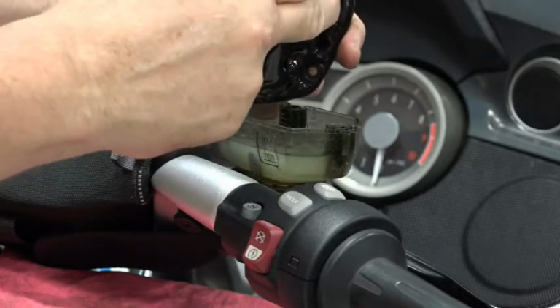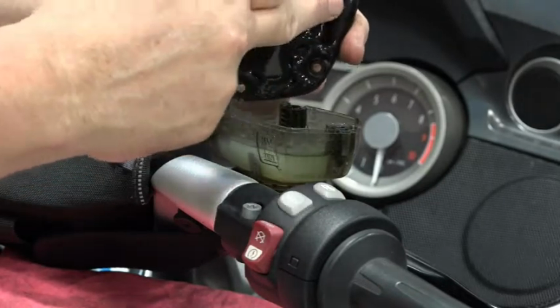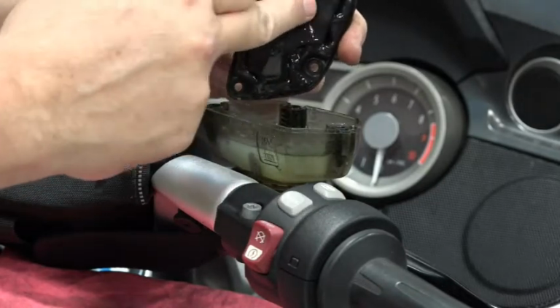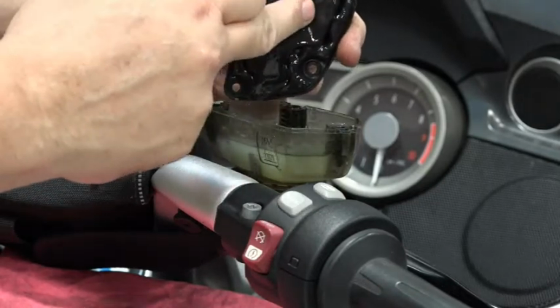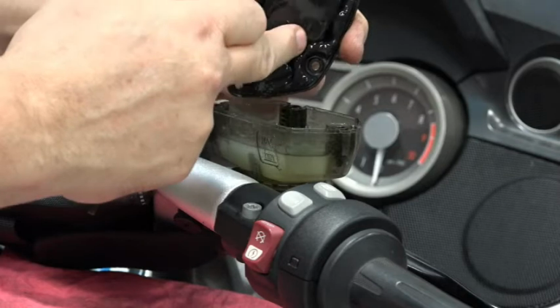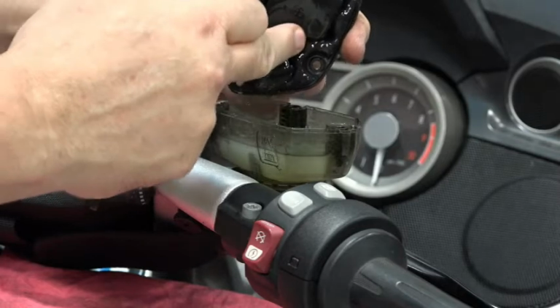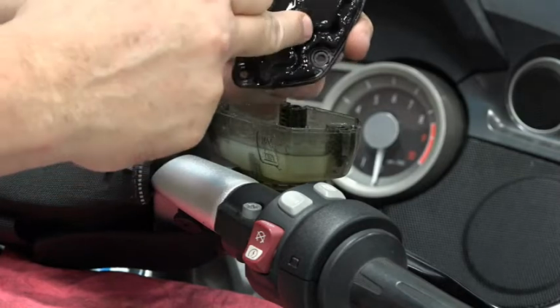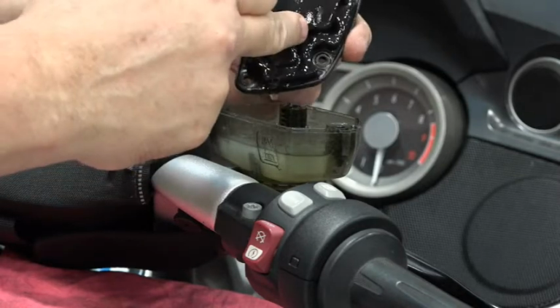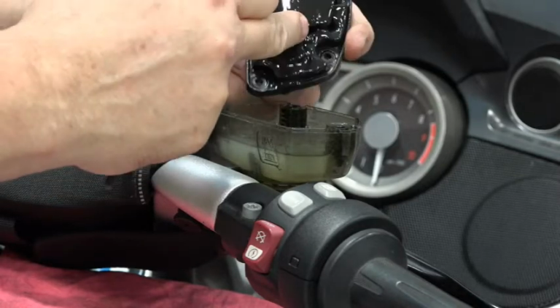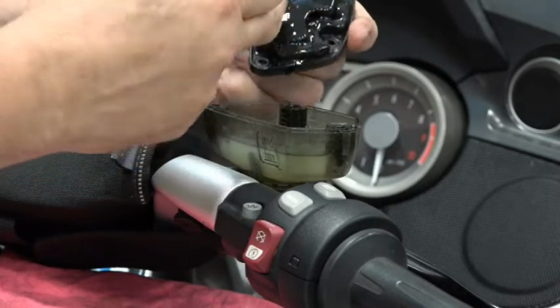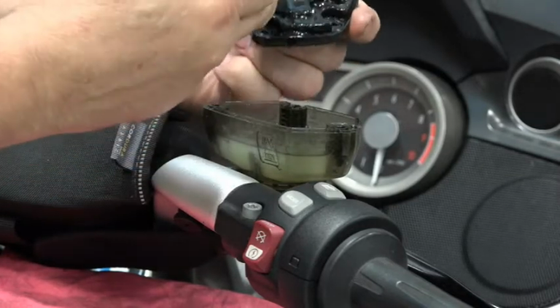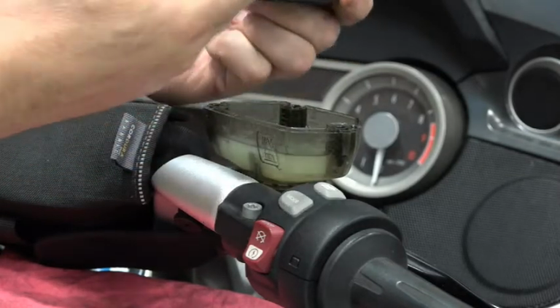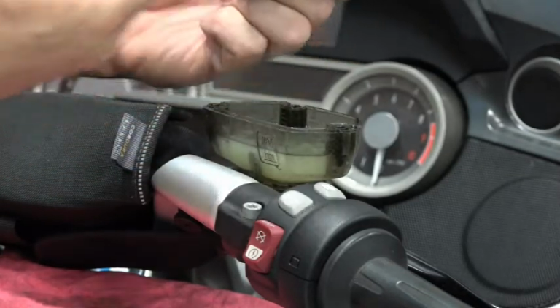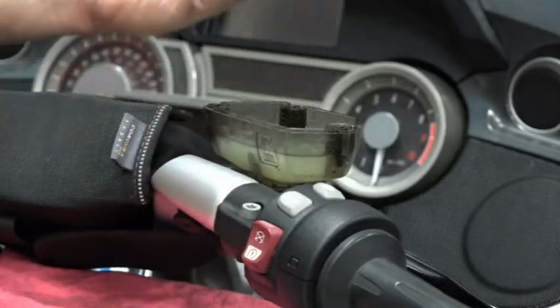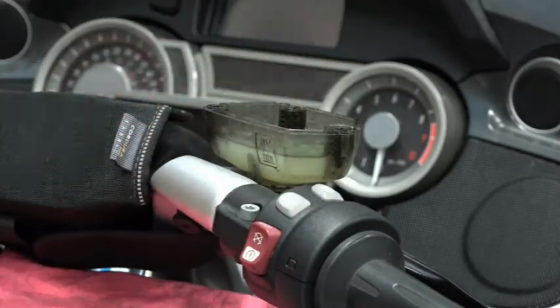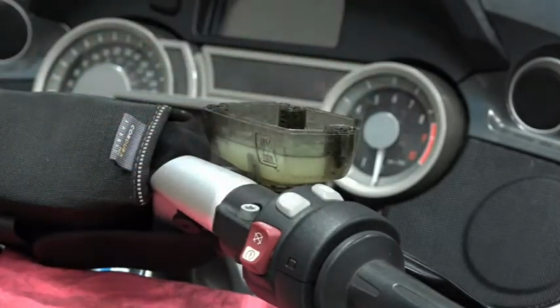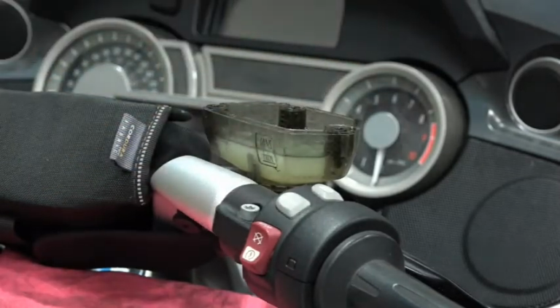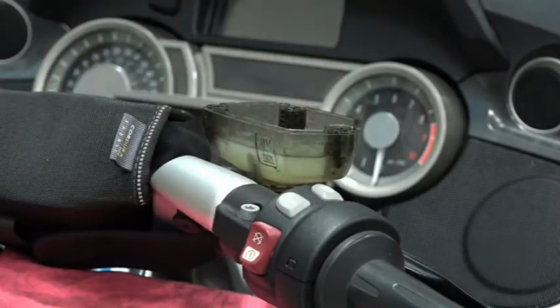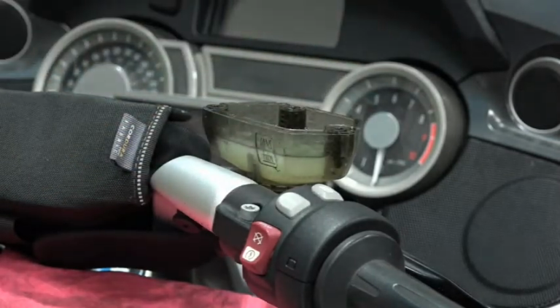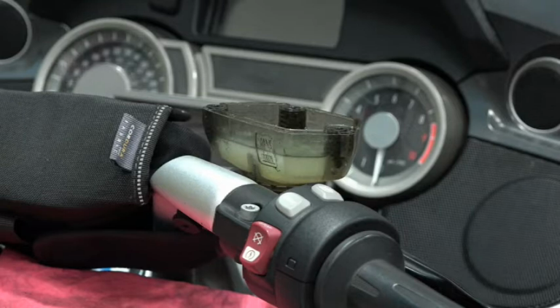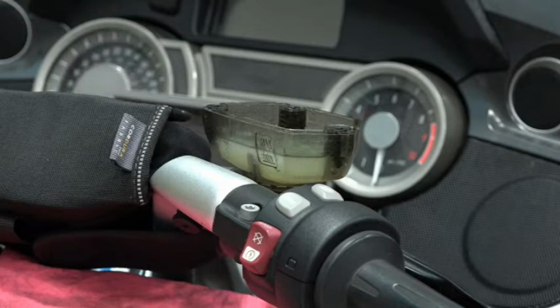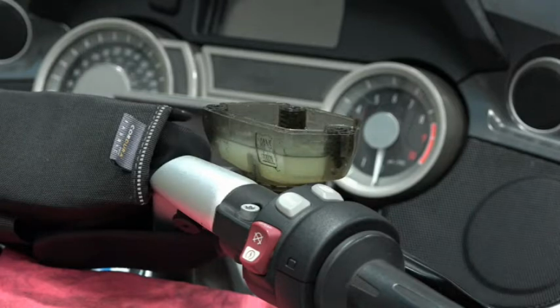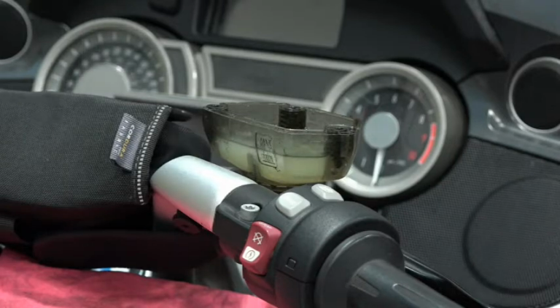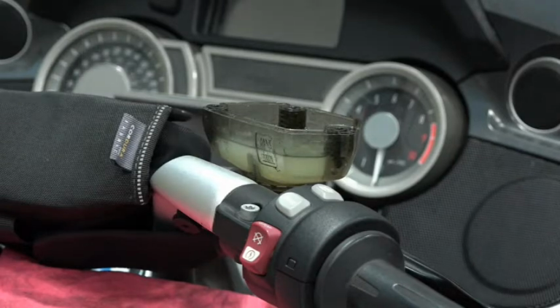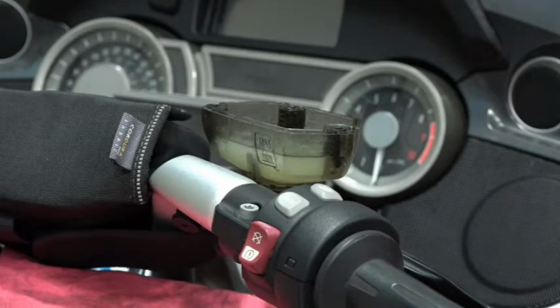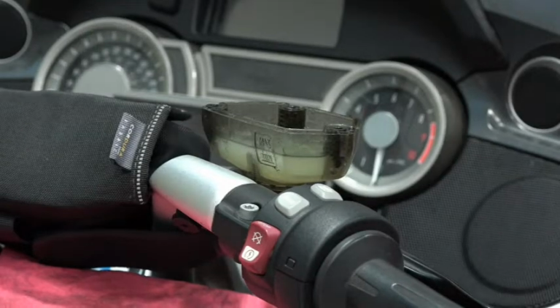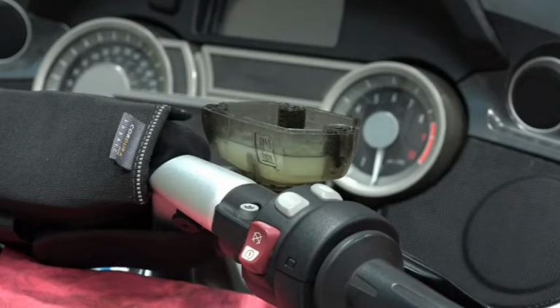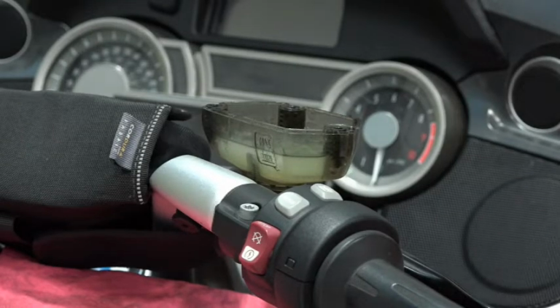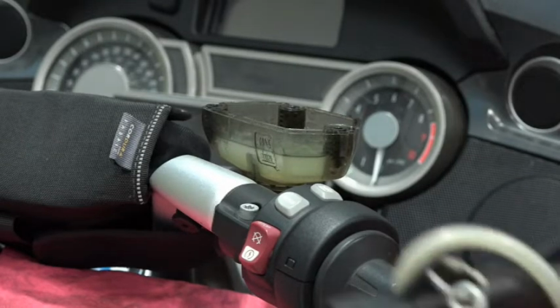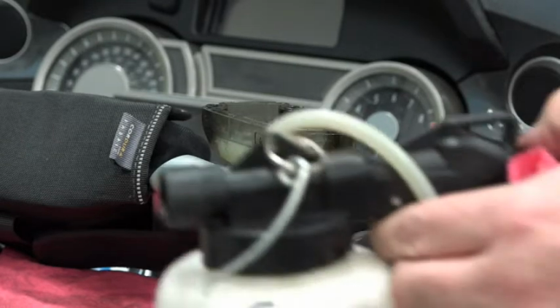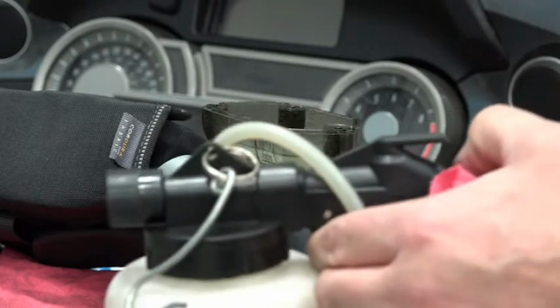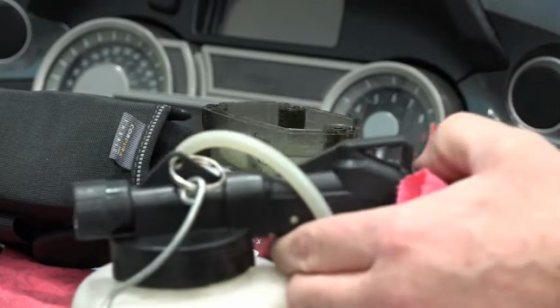Be extremely careful with brake fluid — you don't want this to get on any of your paint. If it does, then you've got some trouble there.